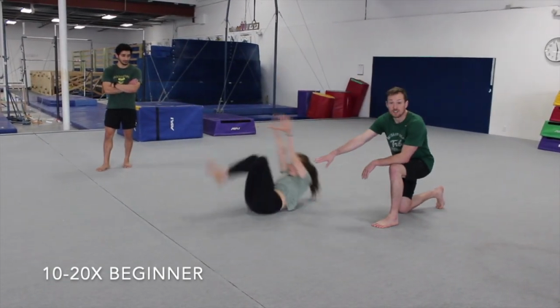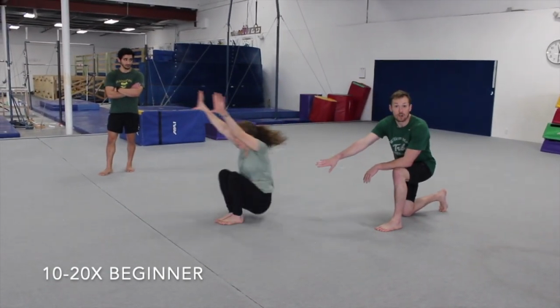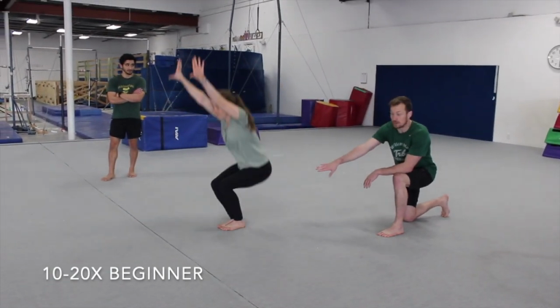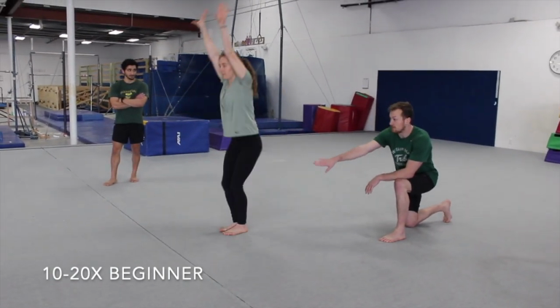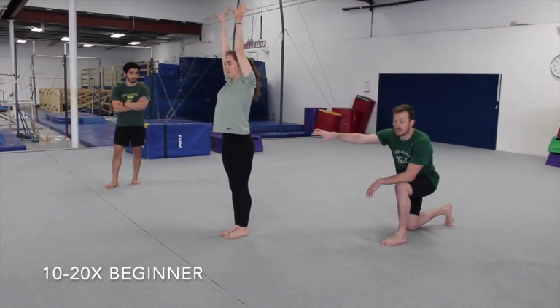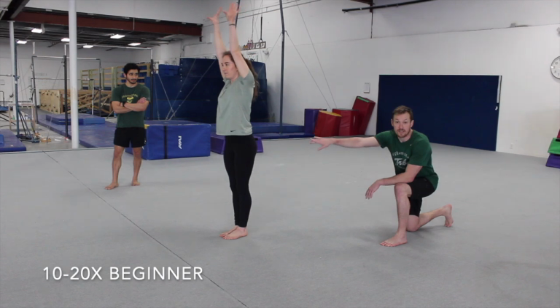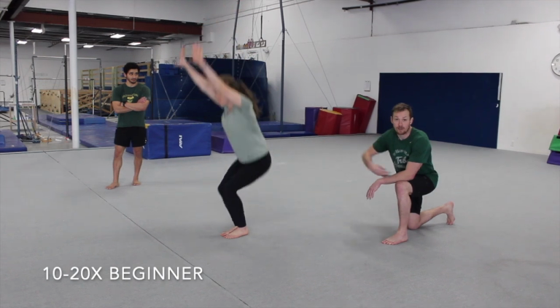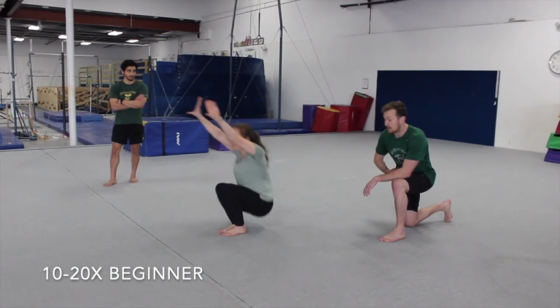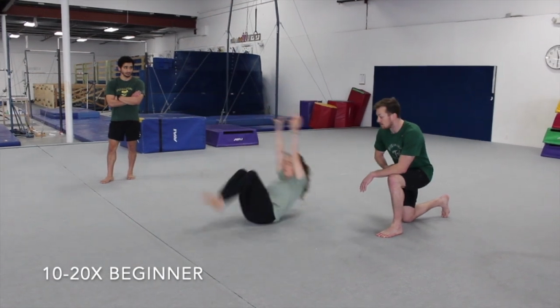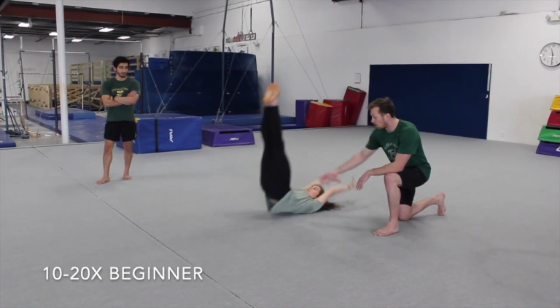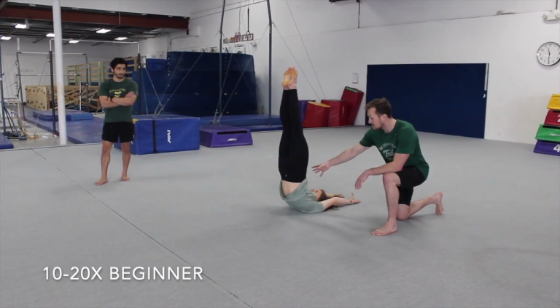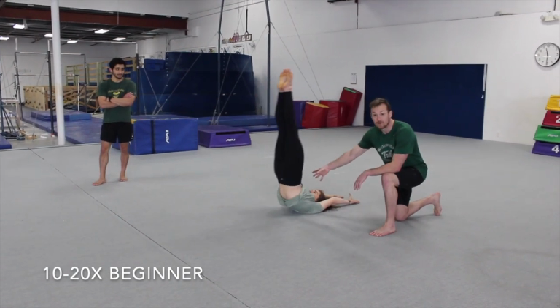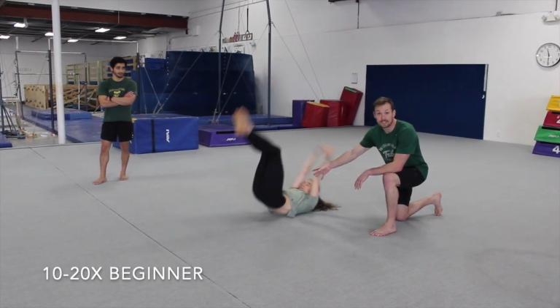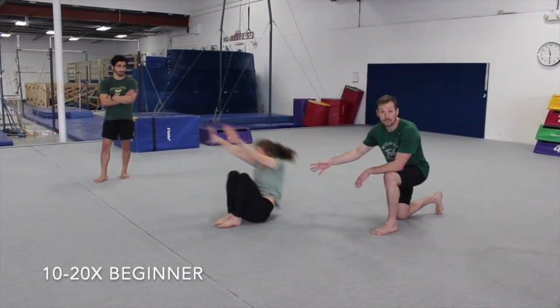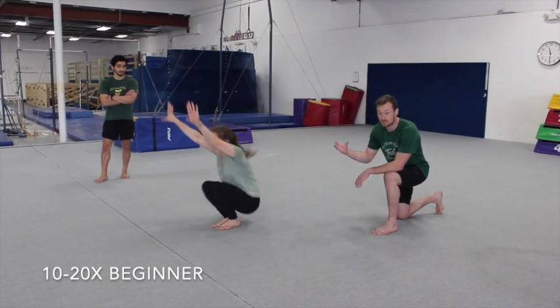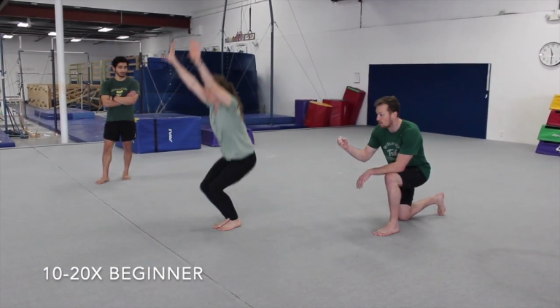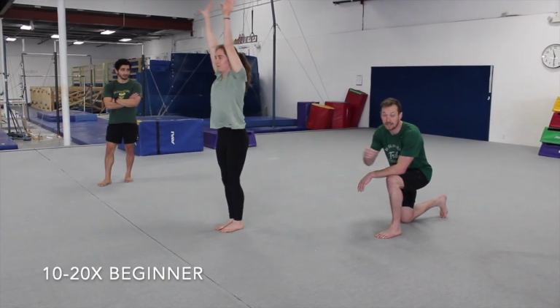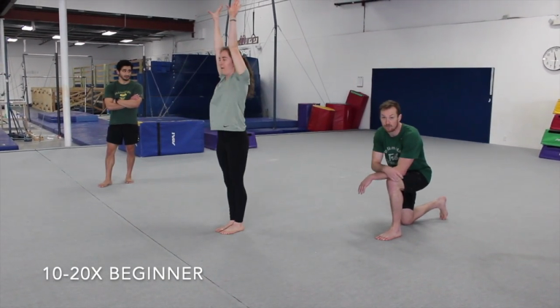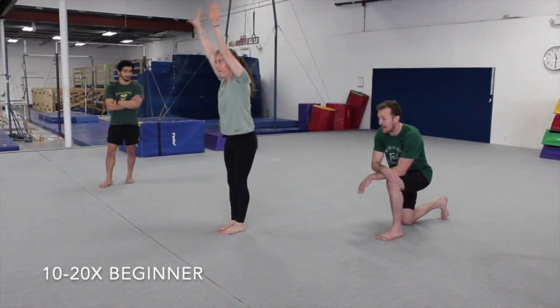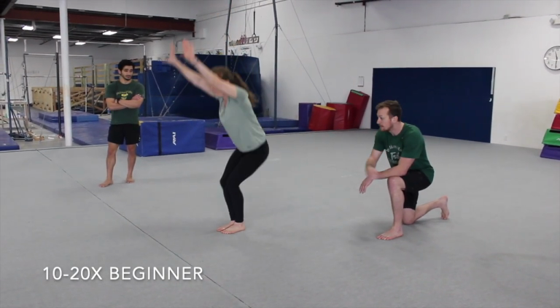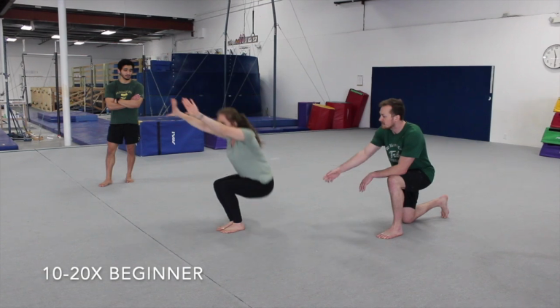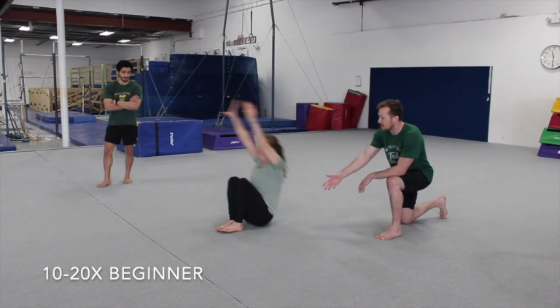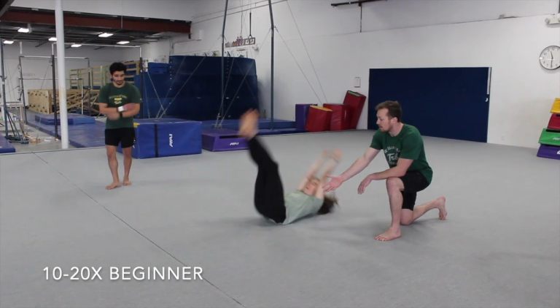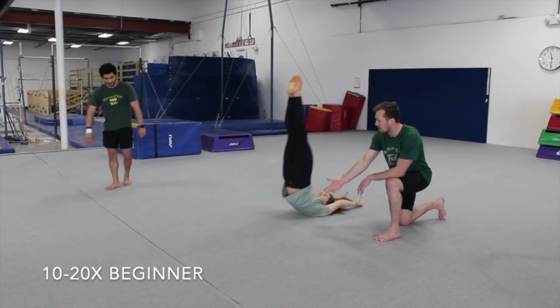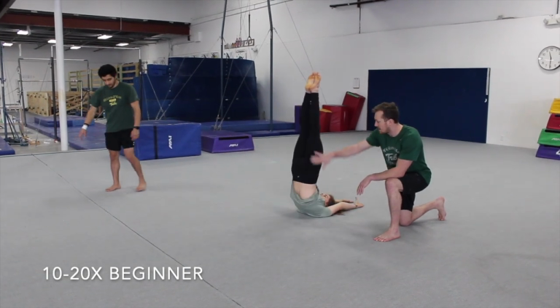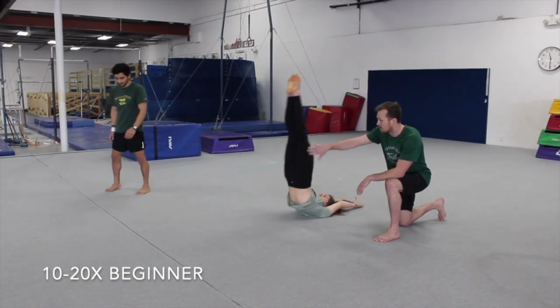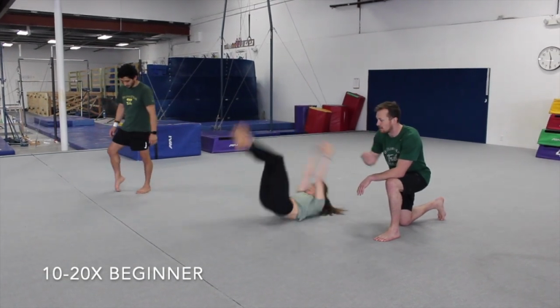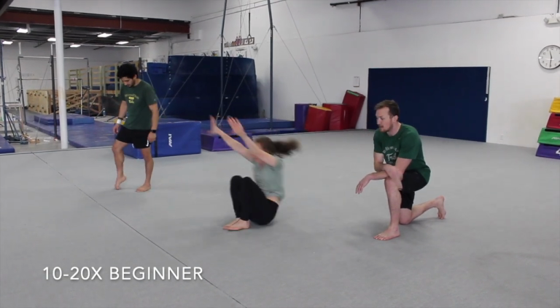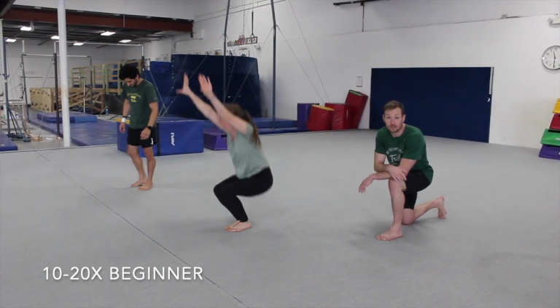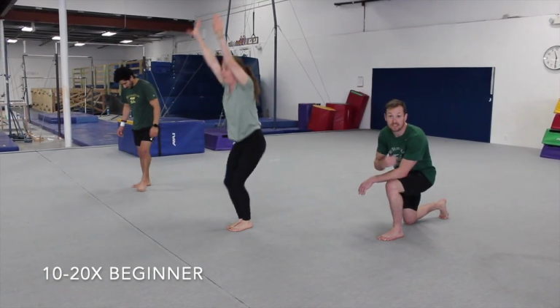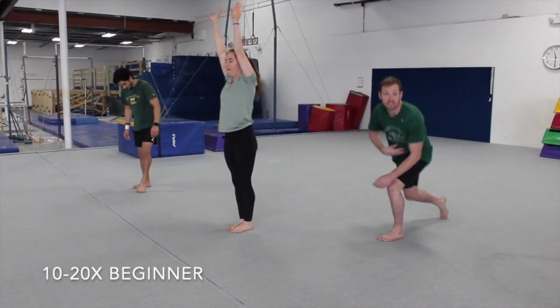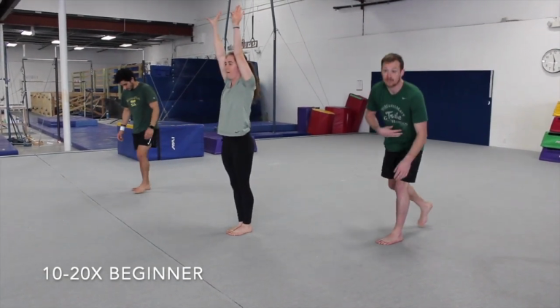Our next one would be keeping our arms extended up by our ears. It's a little harder to control the candlestick that way. You've got to use your core, stay really tight, squeeze your whole body as you roll back. It's going to make it a little harder to stand up, and you're going to feel a lot of work in your legs and your stomach.